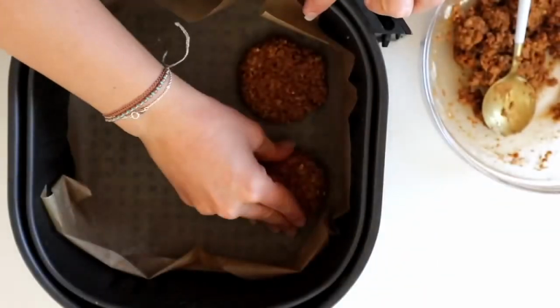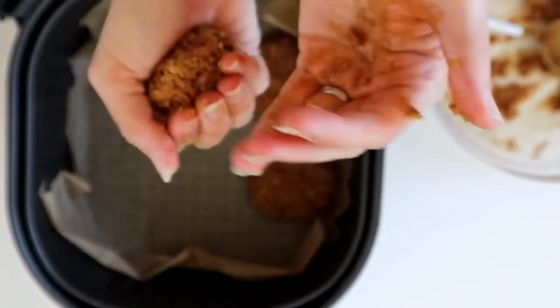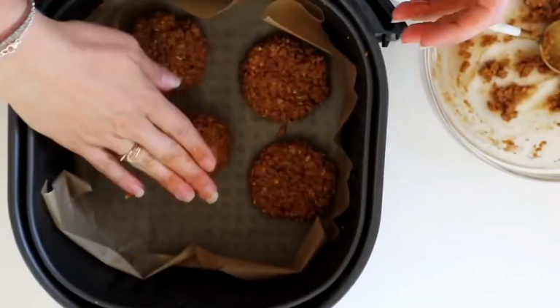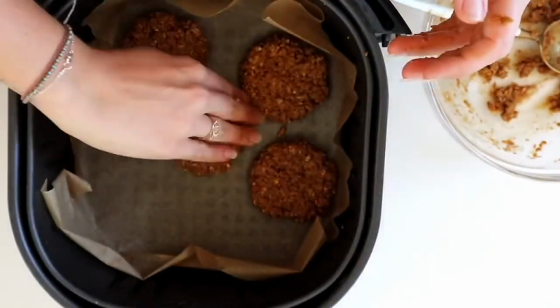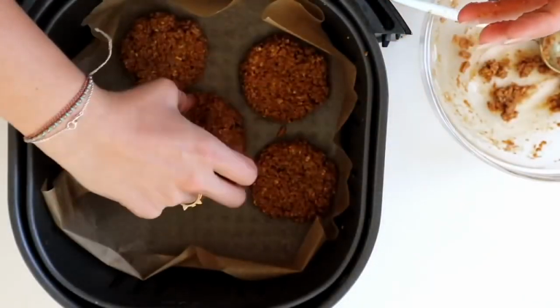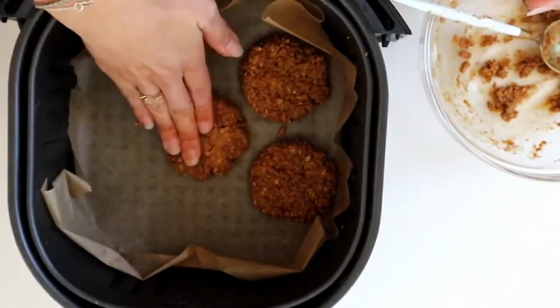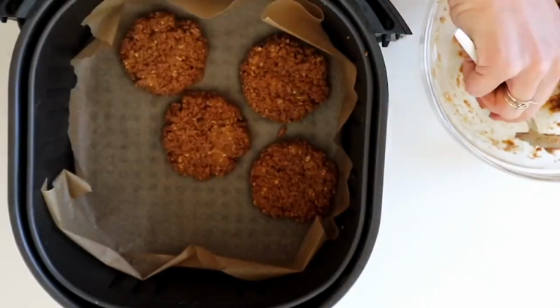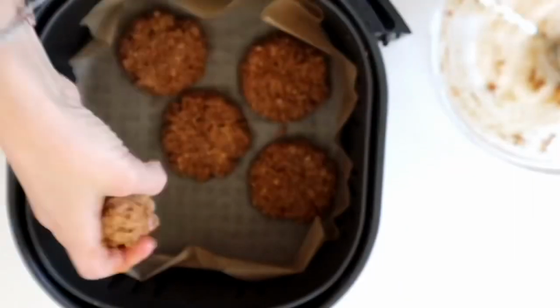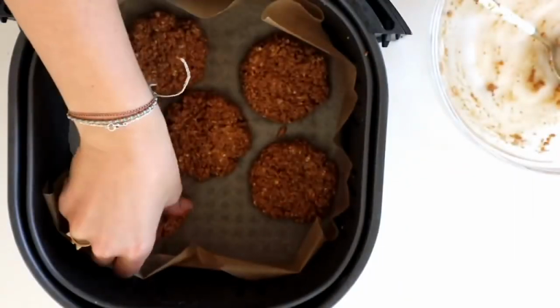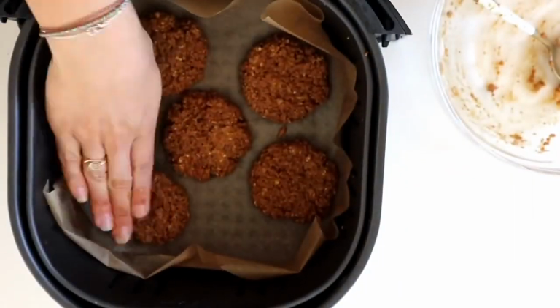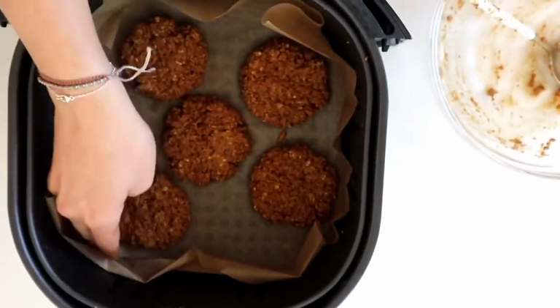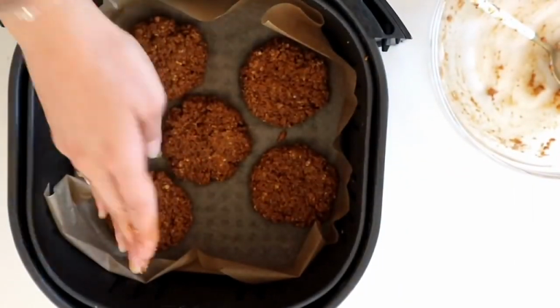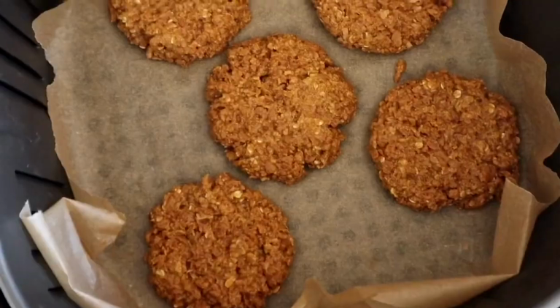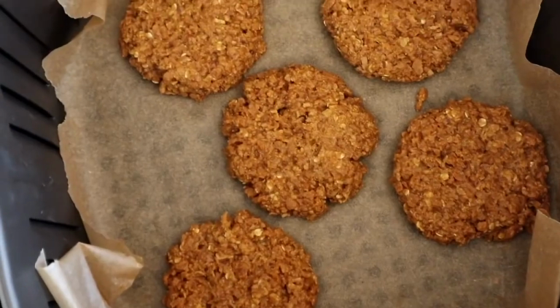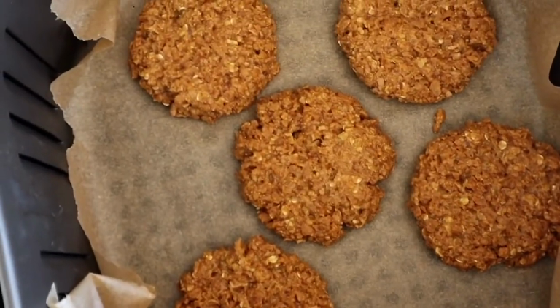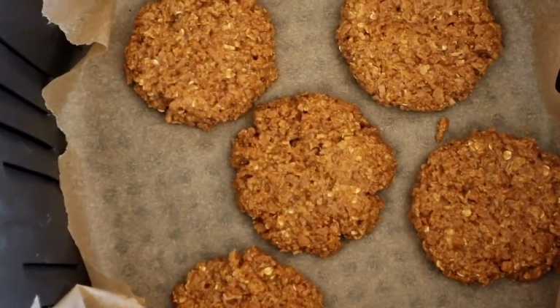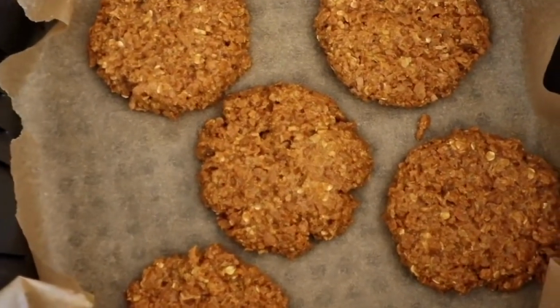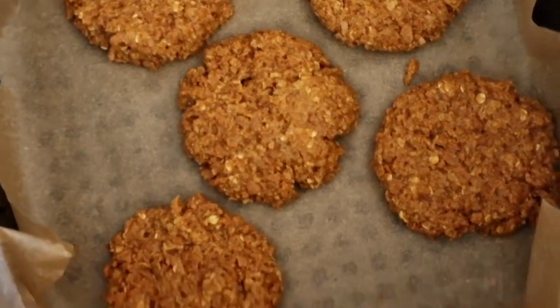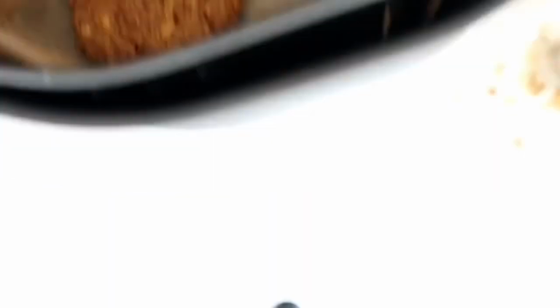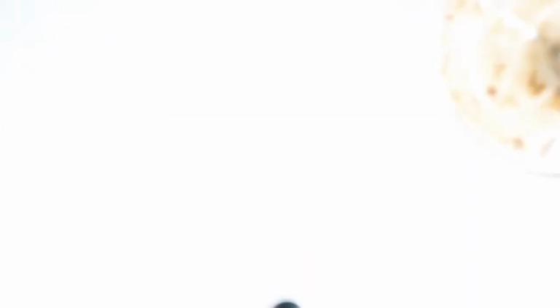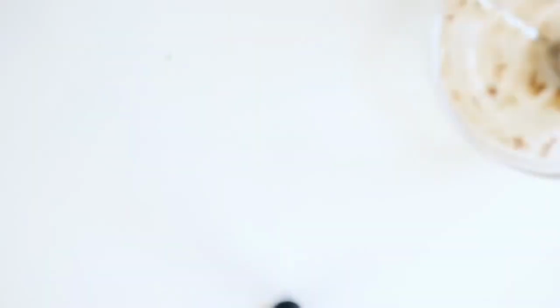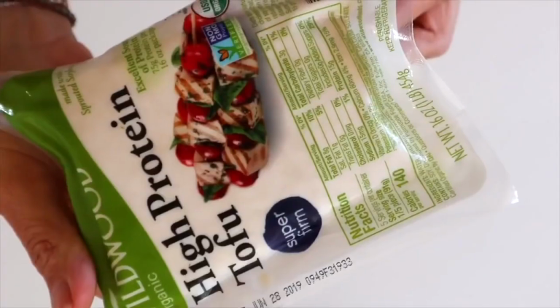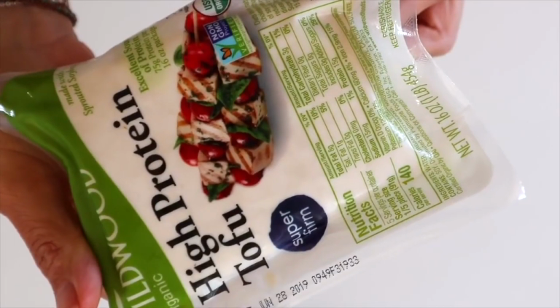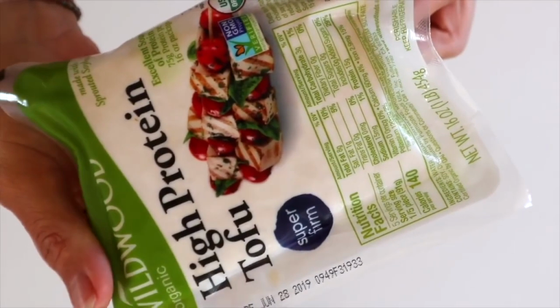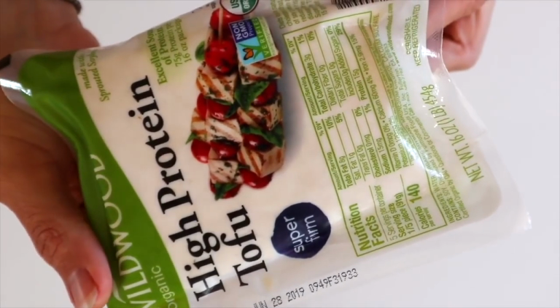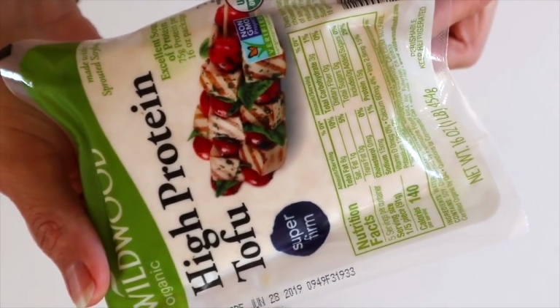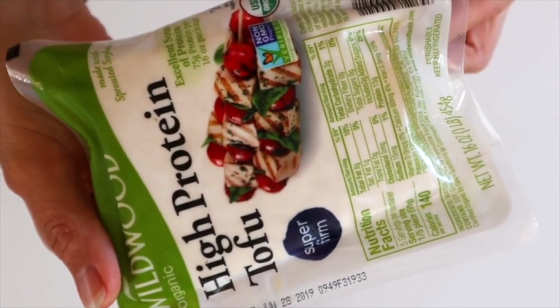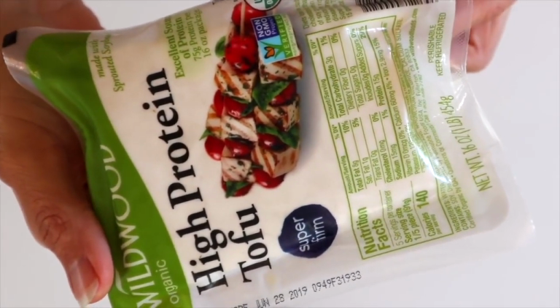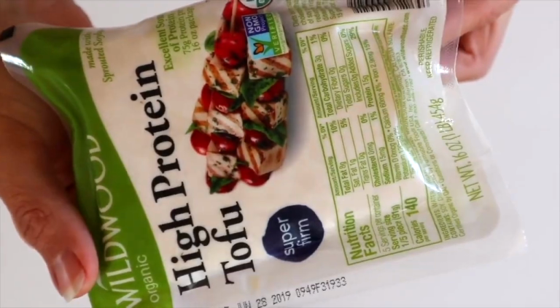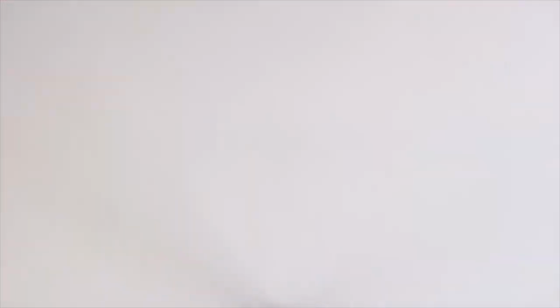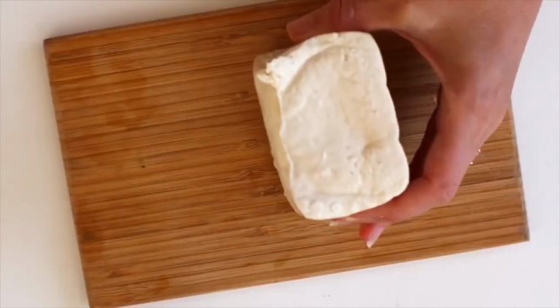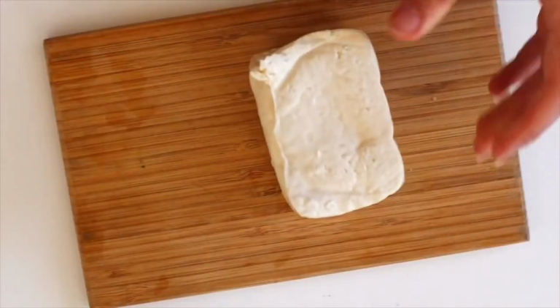I bake these in my air fryer for 15 minutes at 360 degrees, but I will also put oven instructions down below for you guys. While that is cooking, we are going to make the tofu eggs.